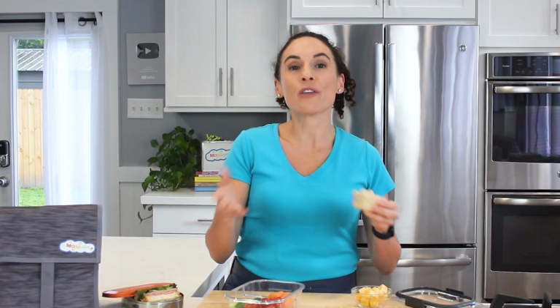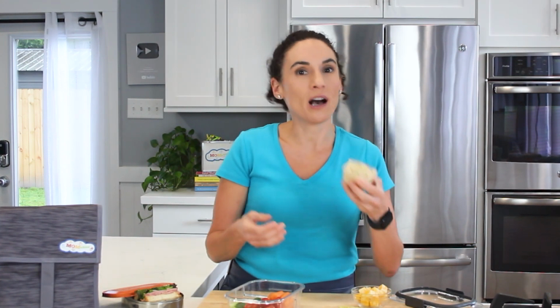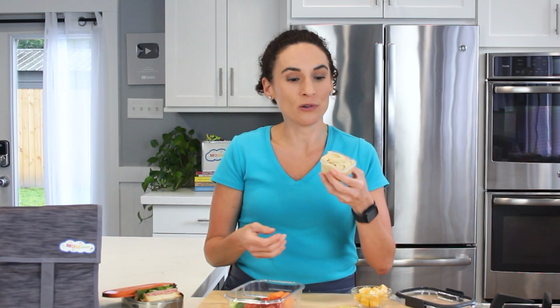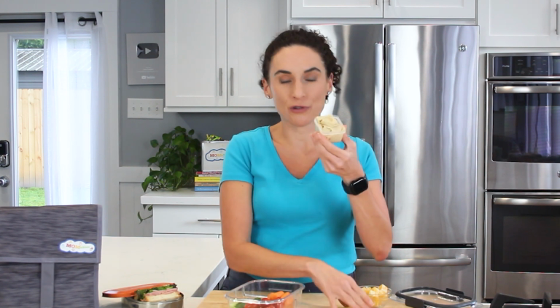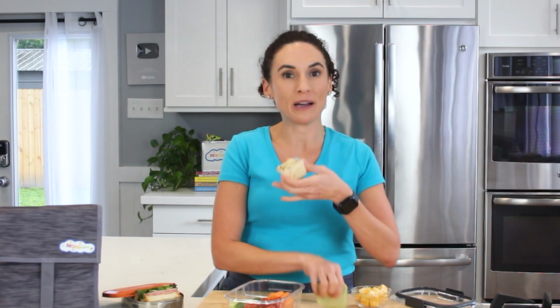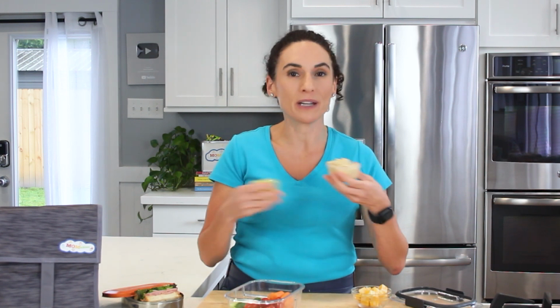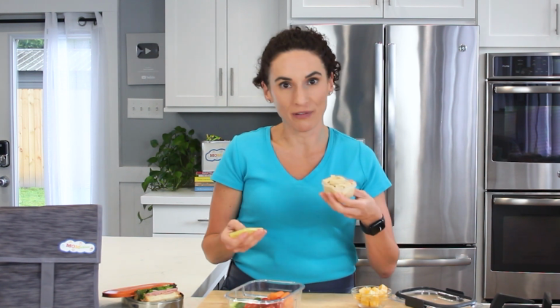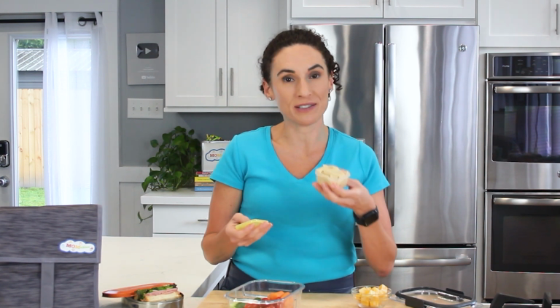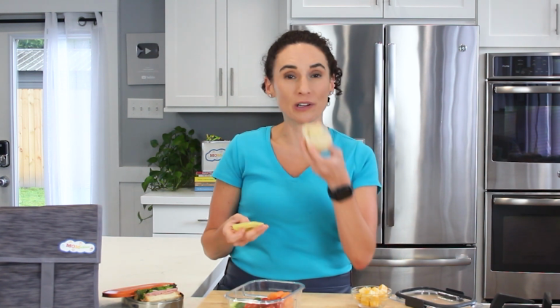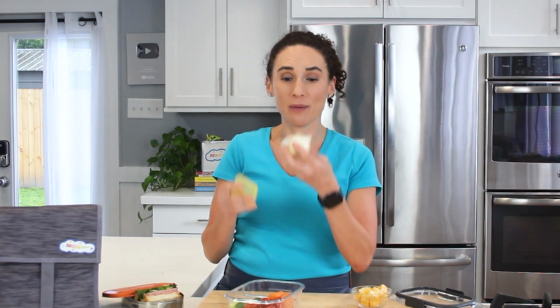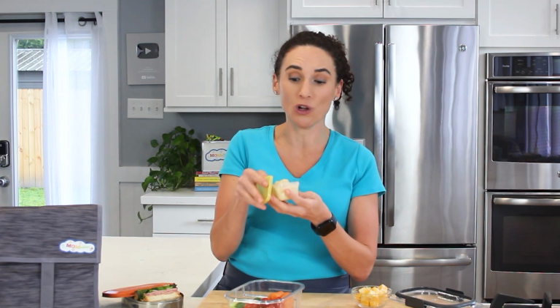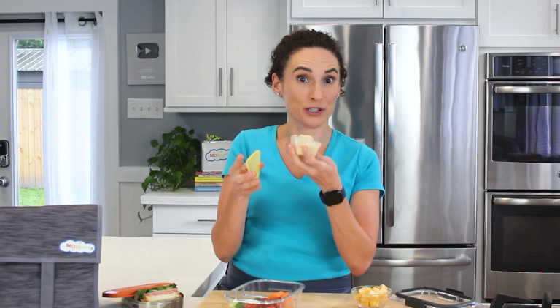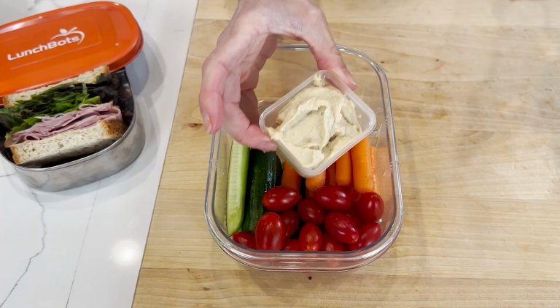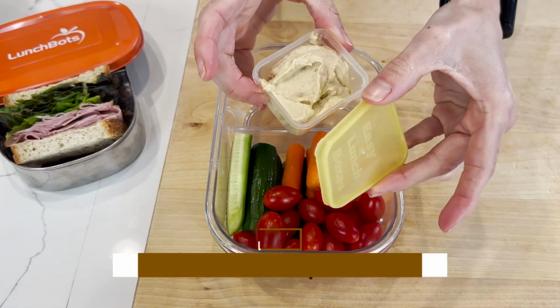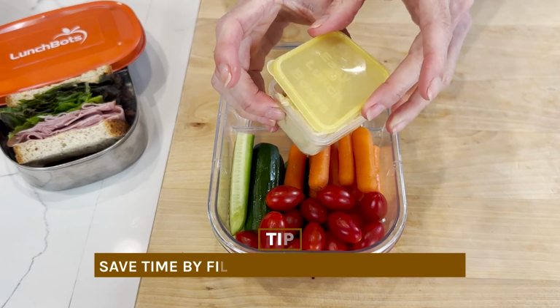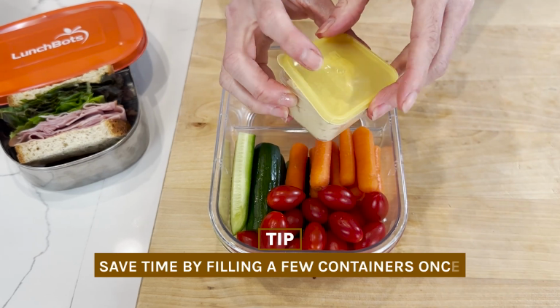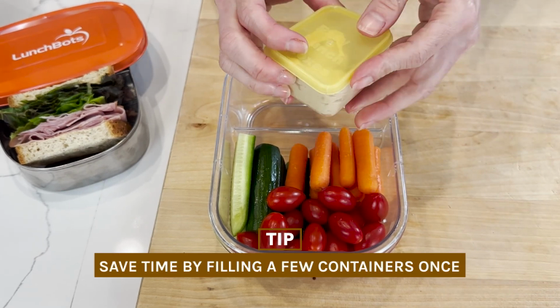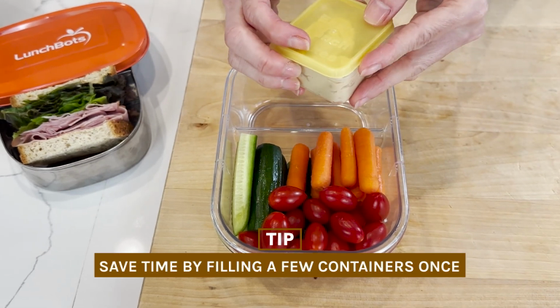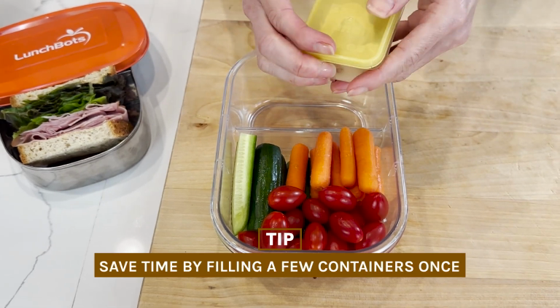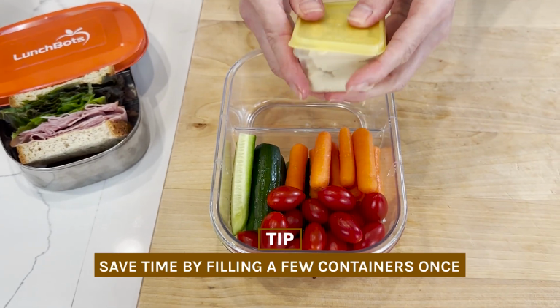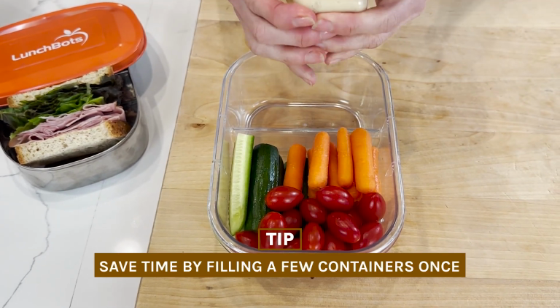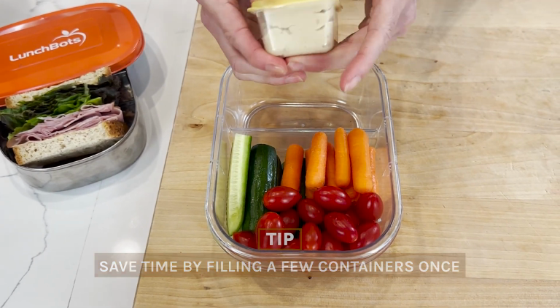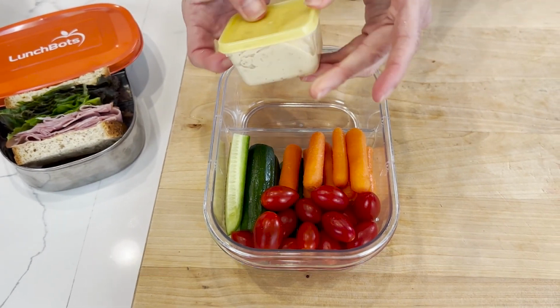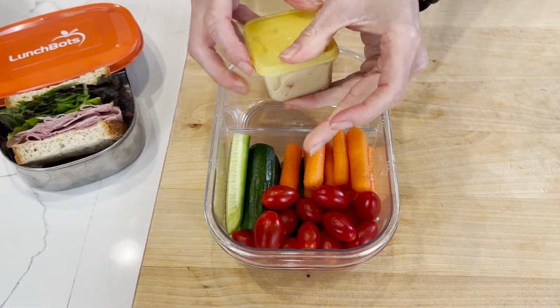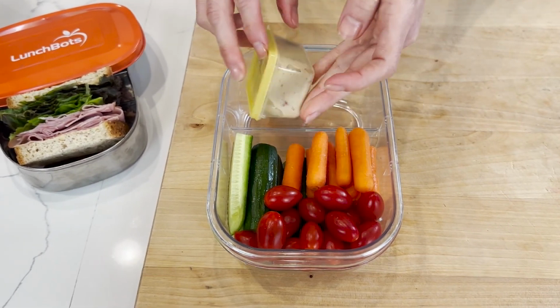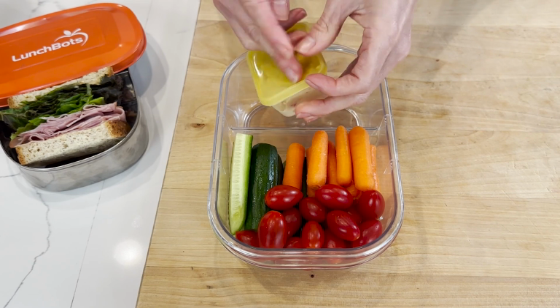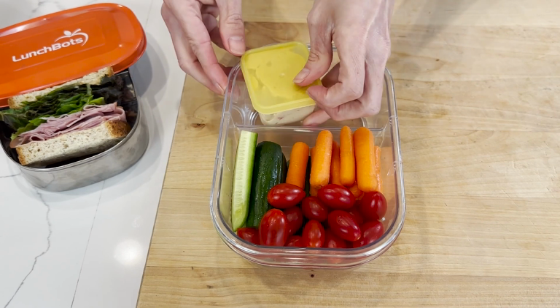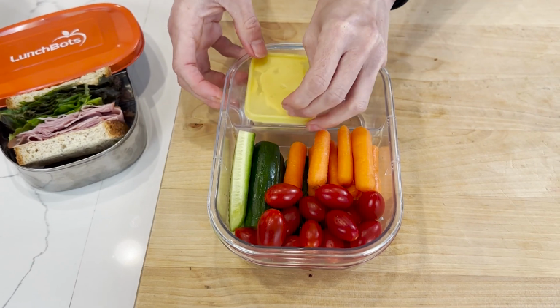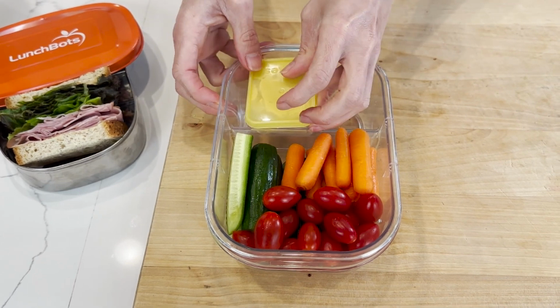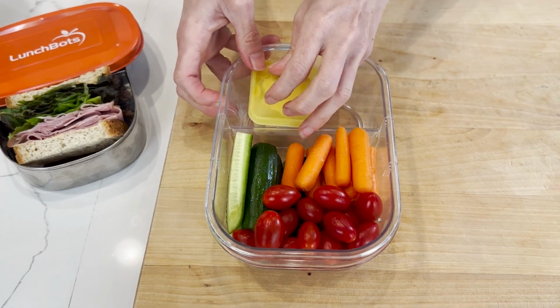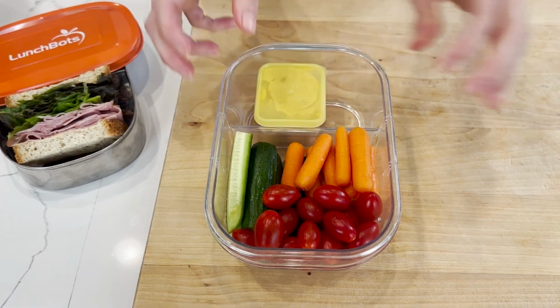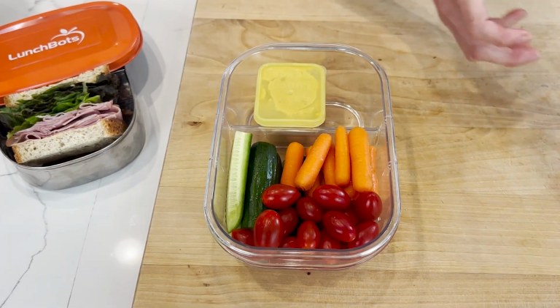Whether you buy hummus singles or you just buy a big tub of hummus in bulk and fill up a small lidded container, having these on hand is great for dips, sauces, dressings, and whatnot. This is going to go right here on the side of my bento container or in a separate compartment.